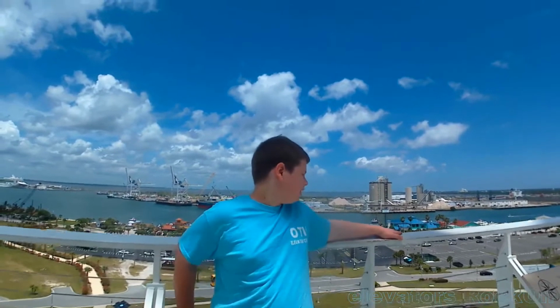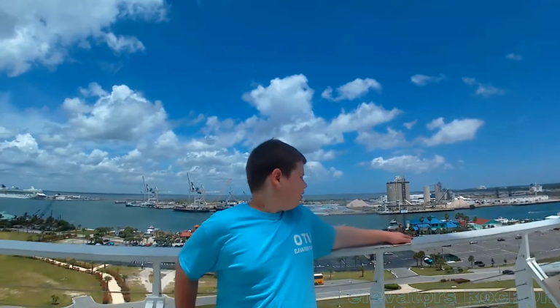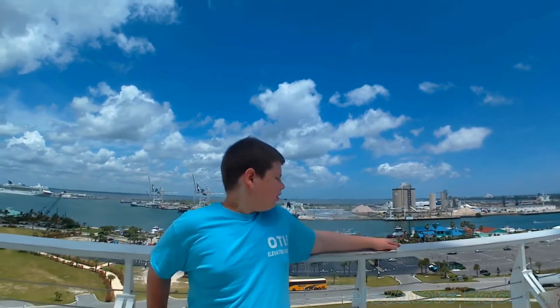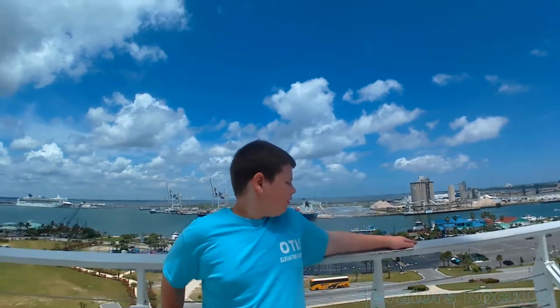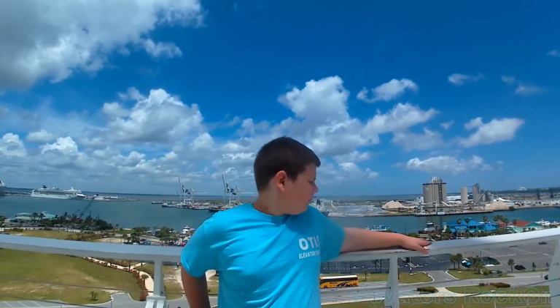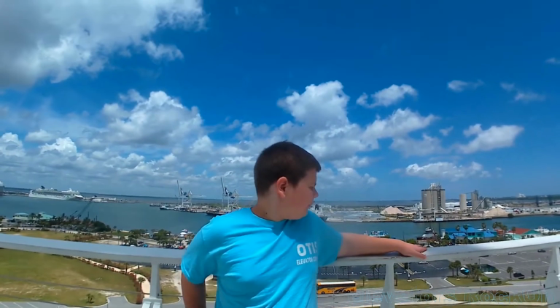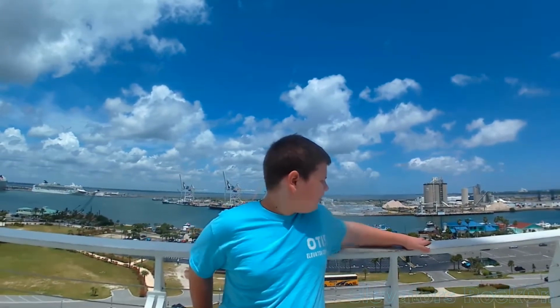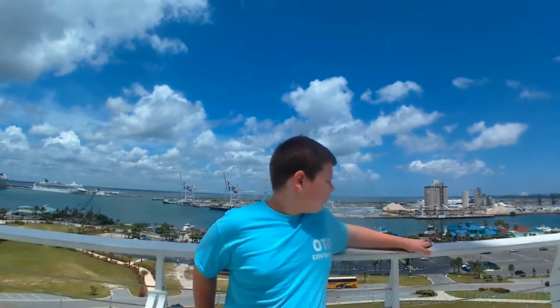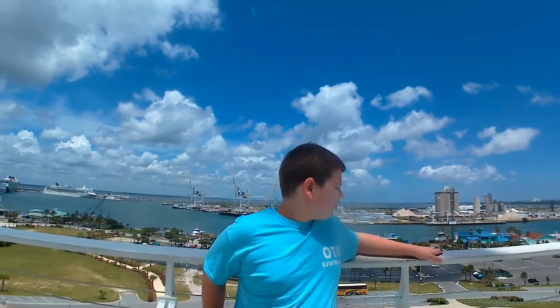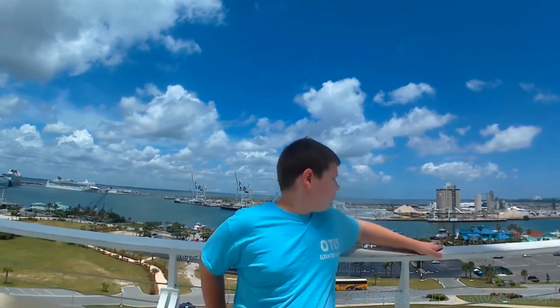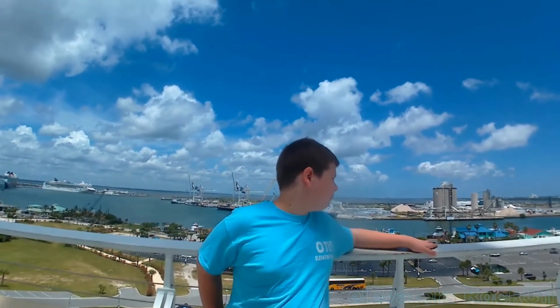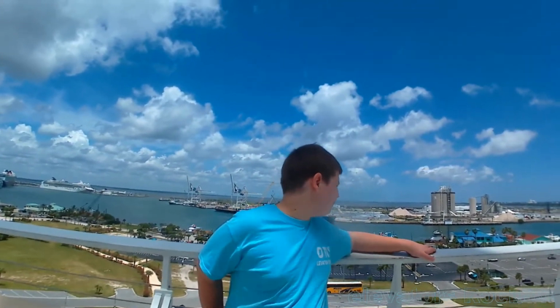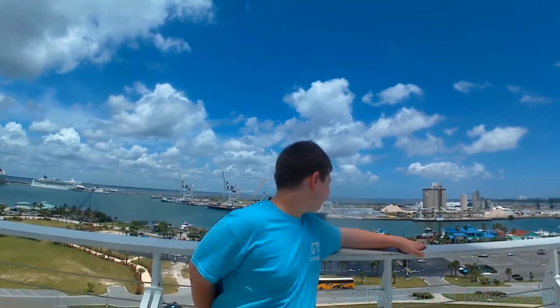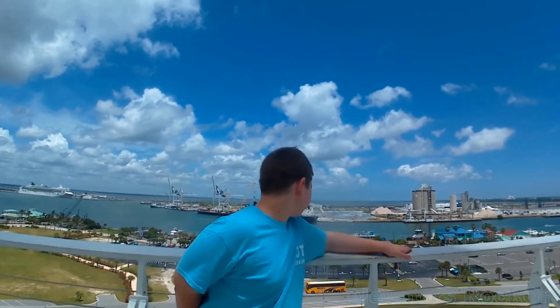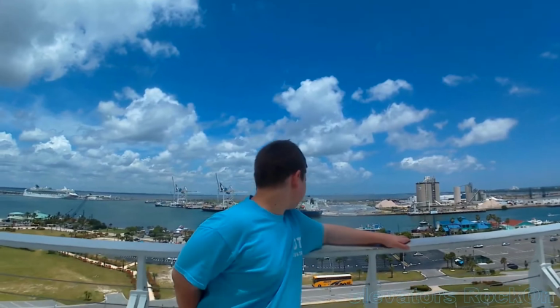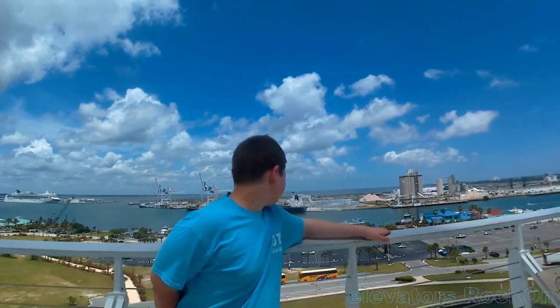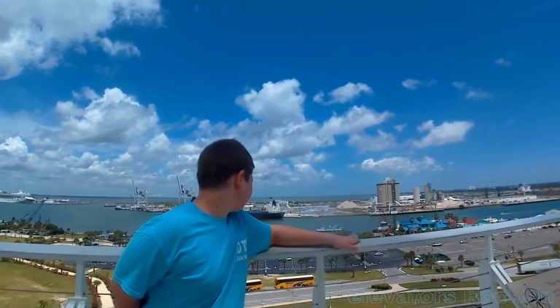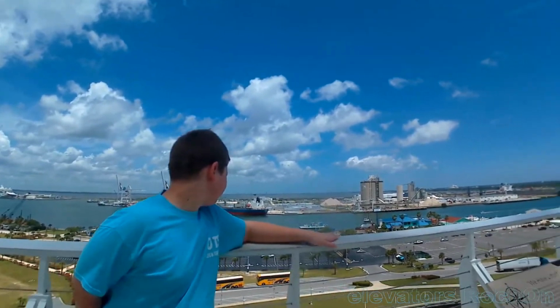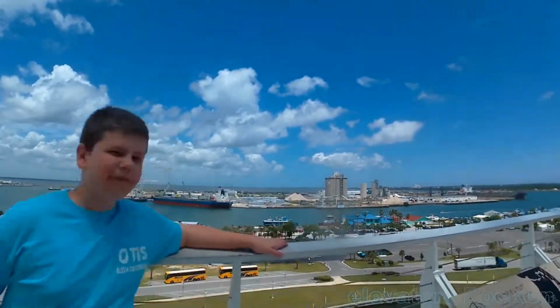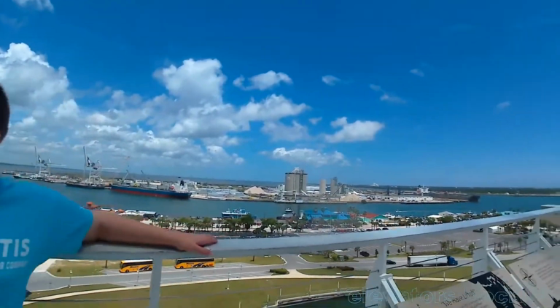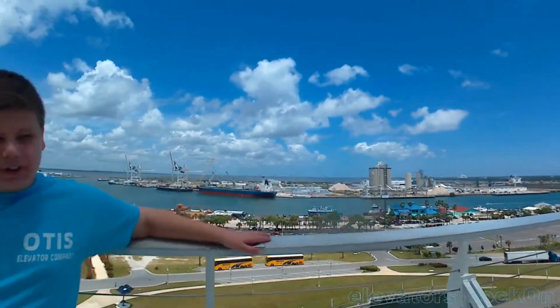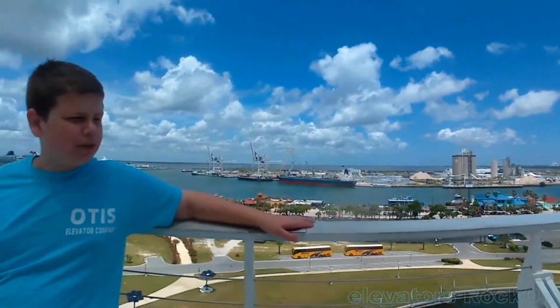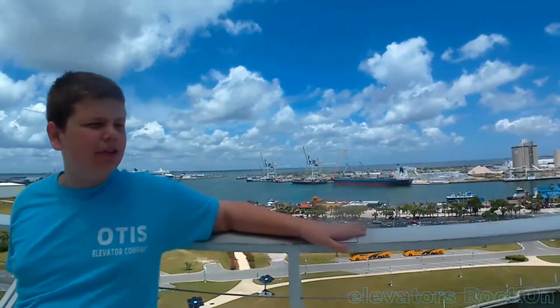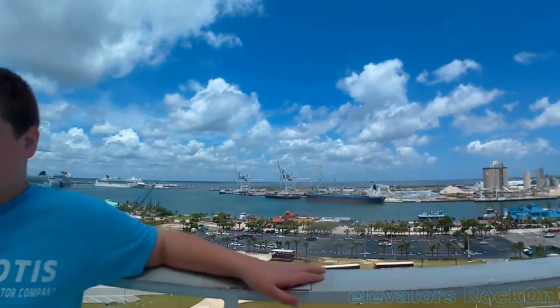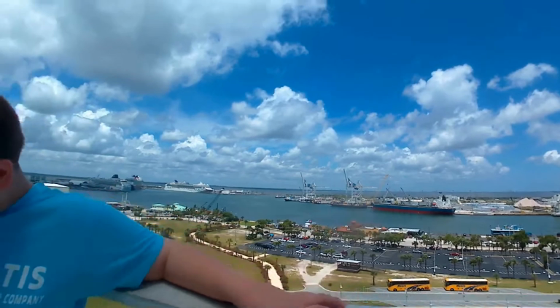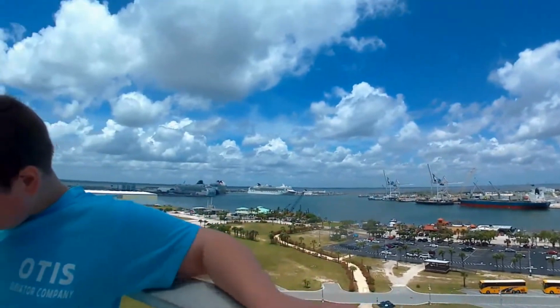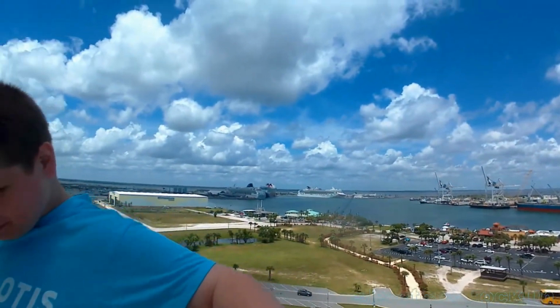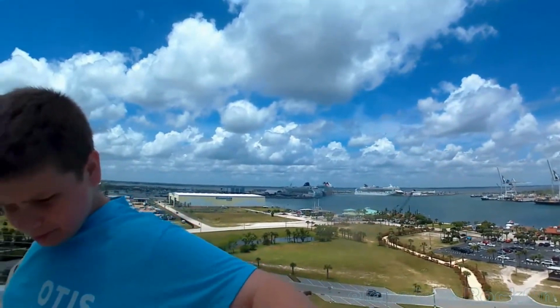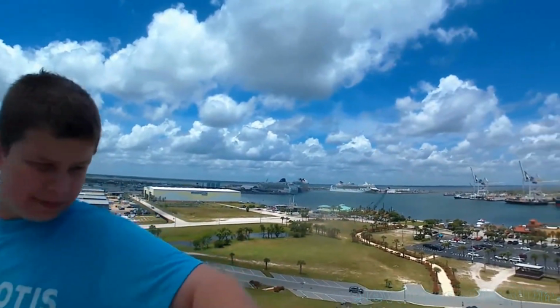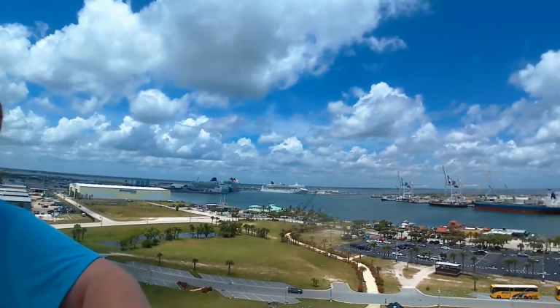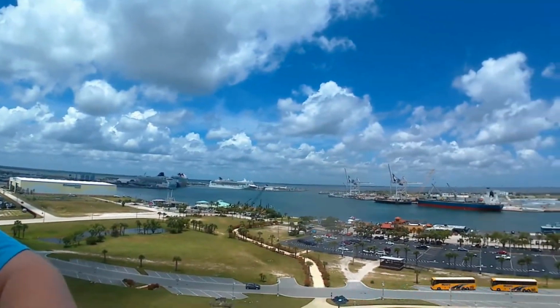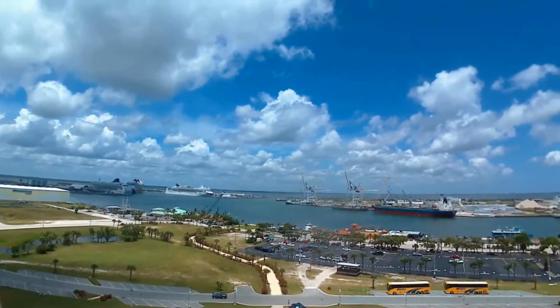We're going to do a floor tour of the third floor of Exploration Tower in Port Canaveral, Florida. And we're starting here at the top floor. Yeah, look at the view. We've got this beautiful view of cruise and cargo ships.